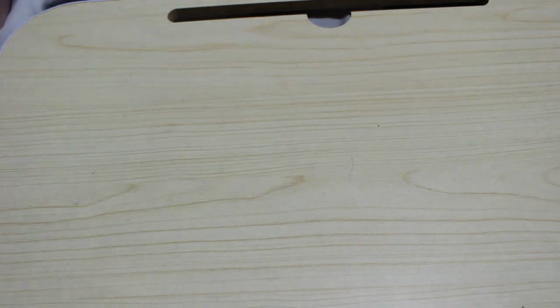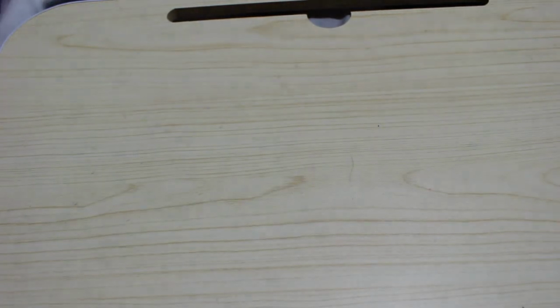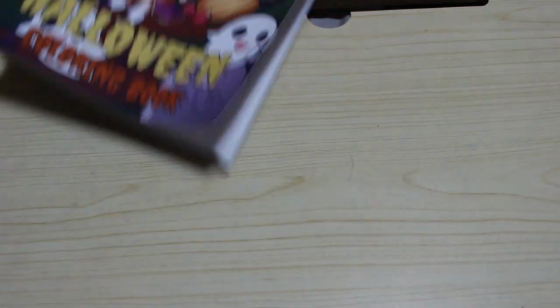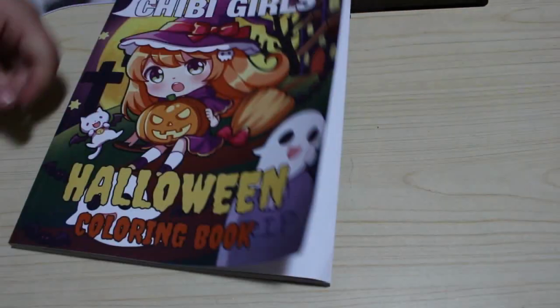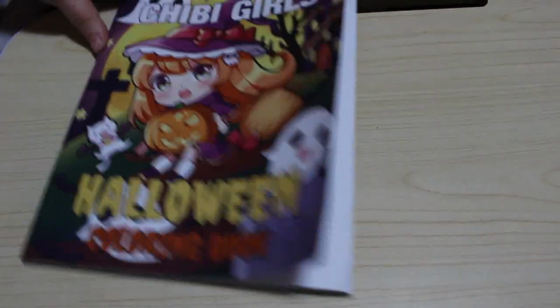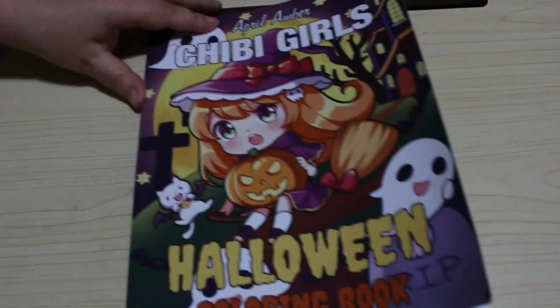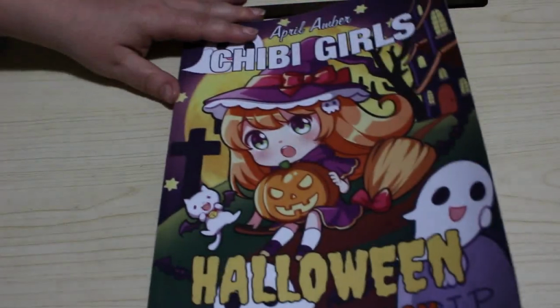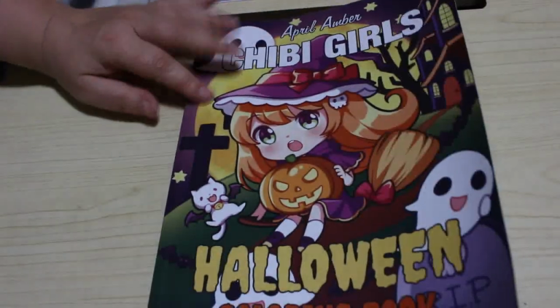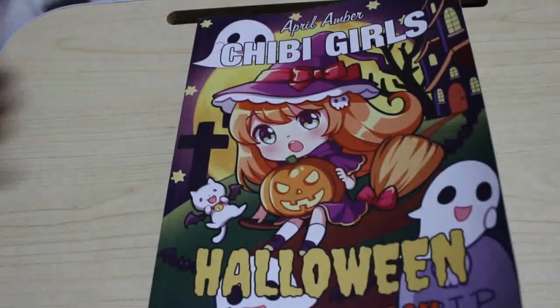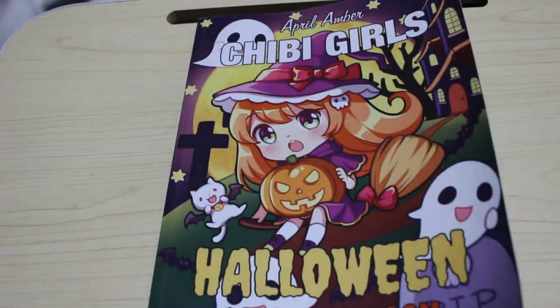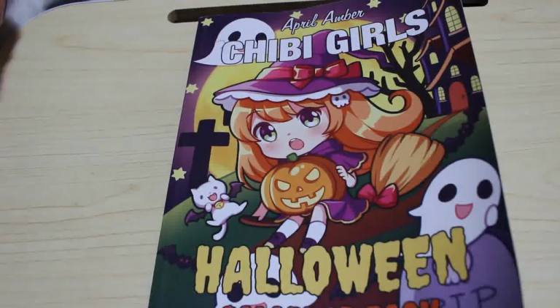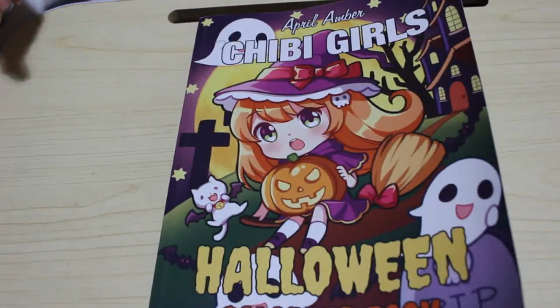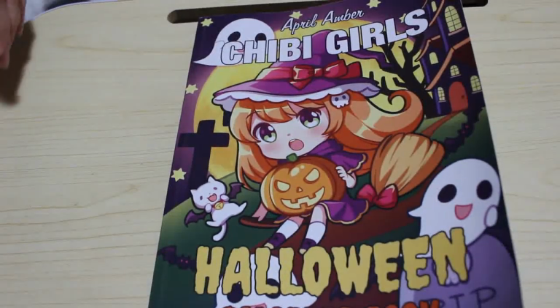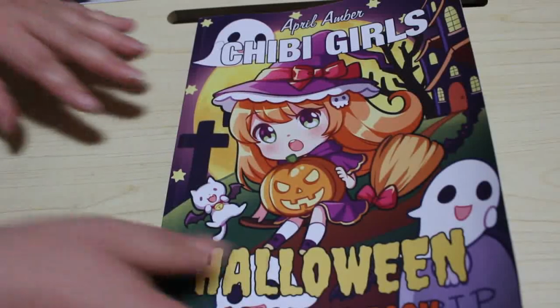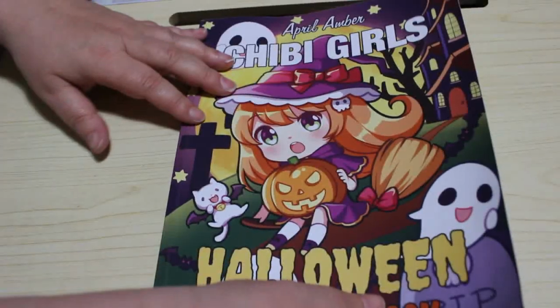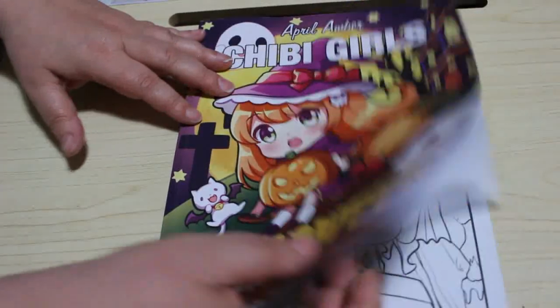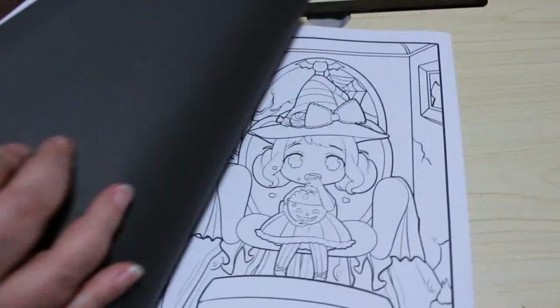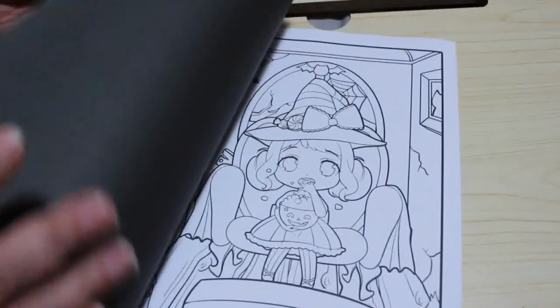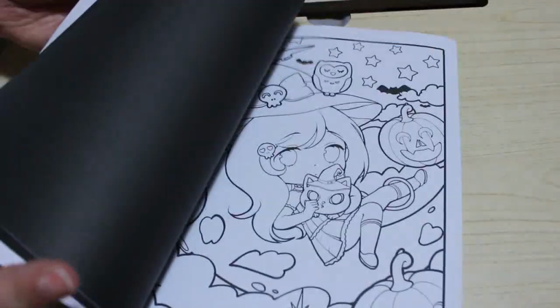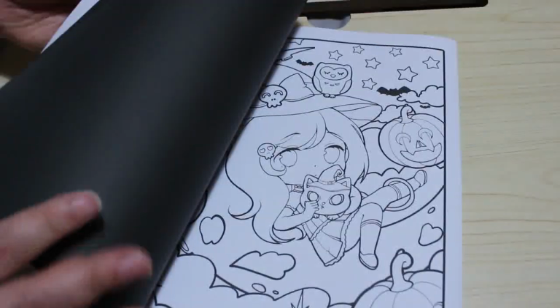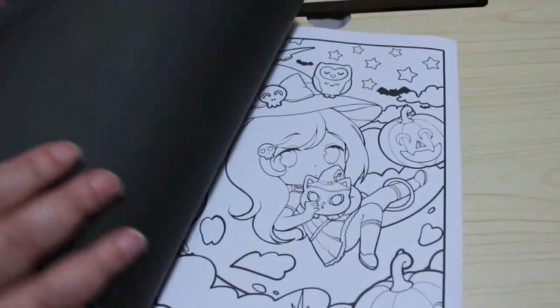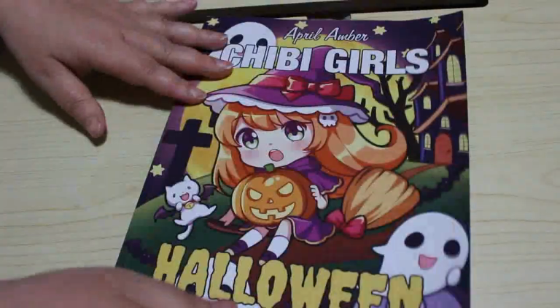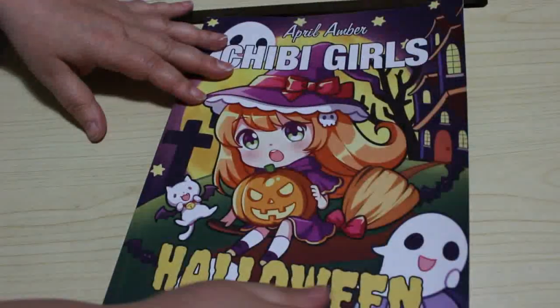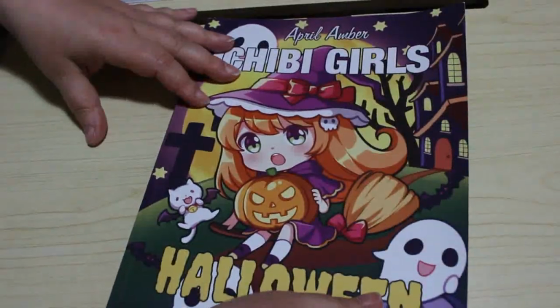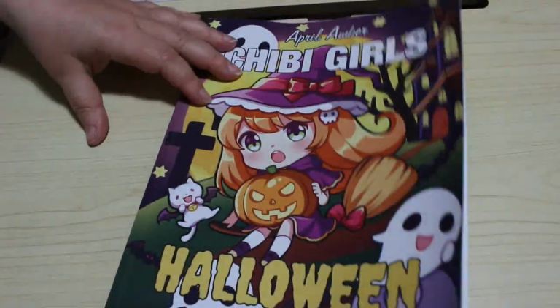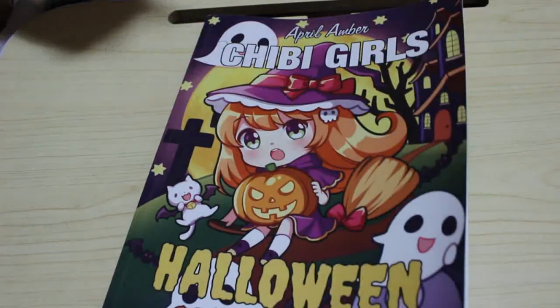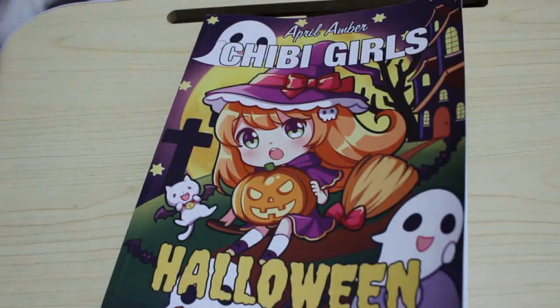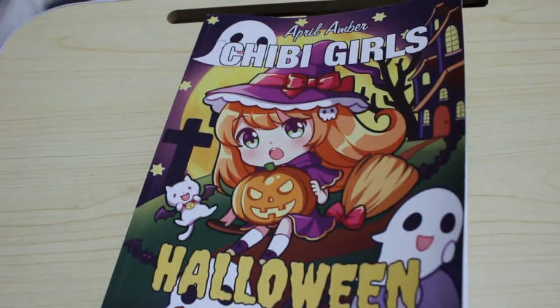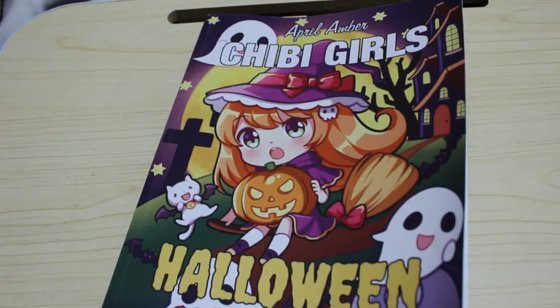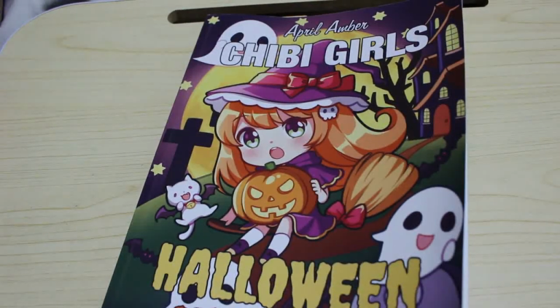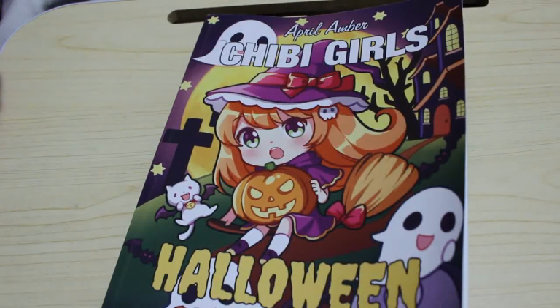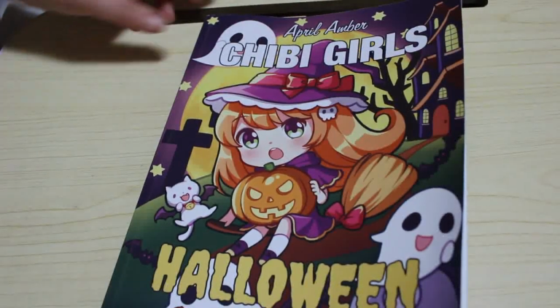Chippy Girls Halloween by April Amber — you saw this one. We coloured in this one on Halloween itself. Really, really nice little cutesy book. I'd probably colour in it more than just on Halloween.